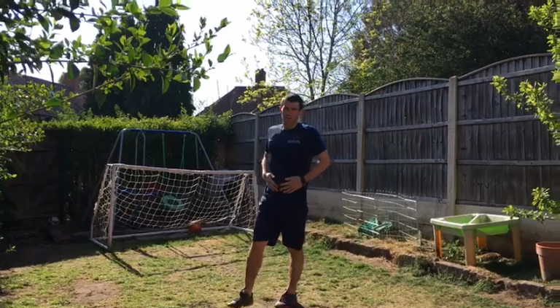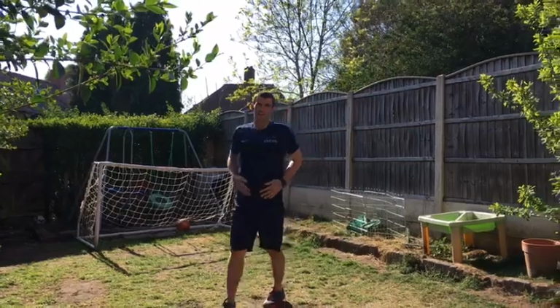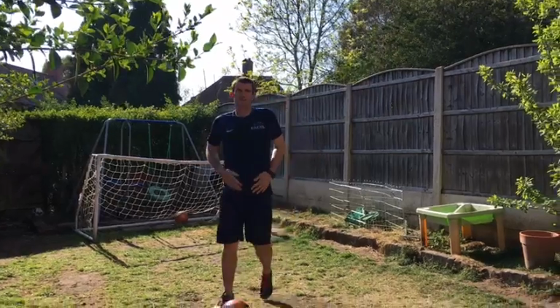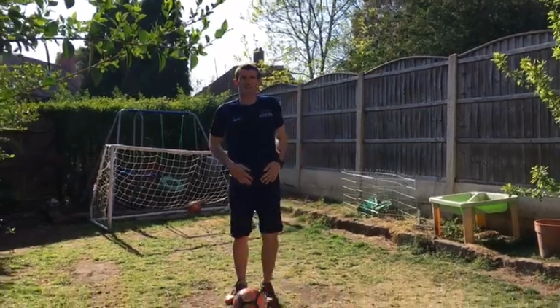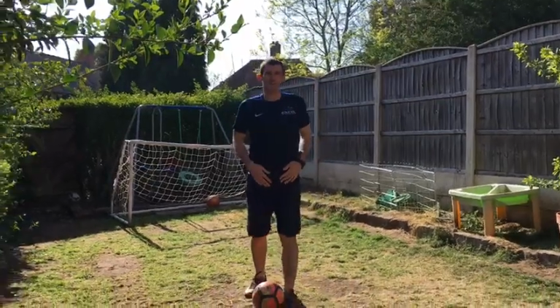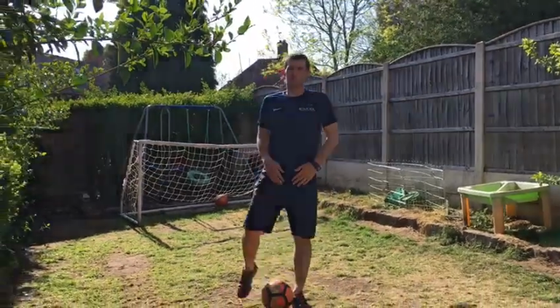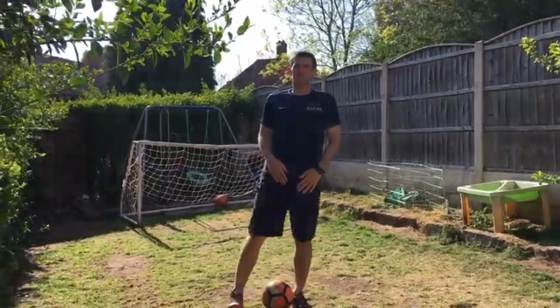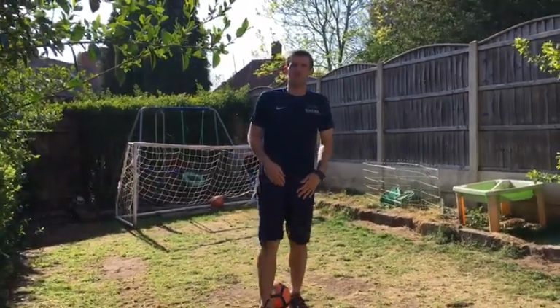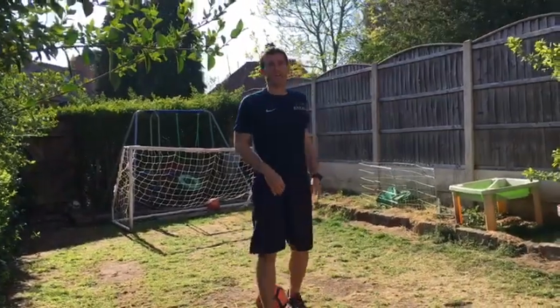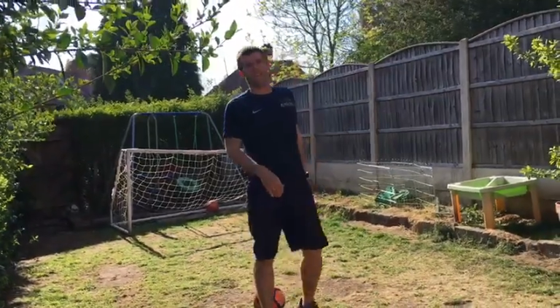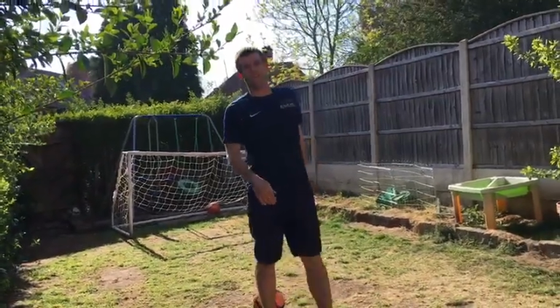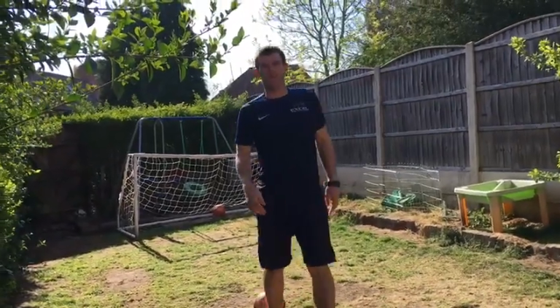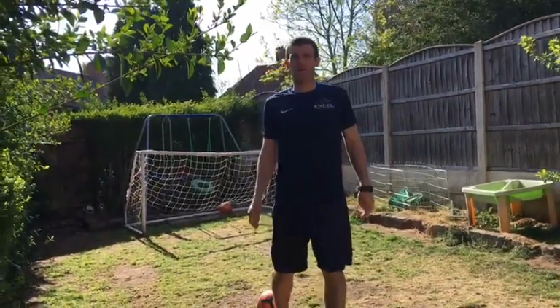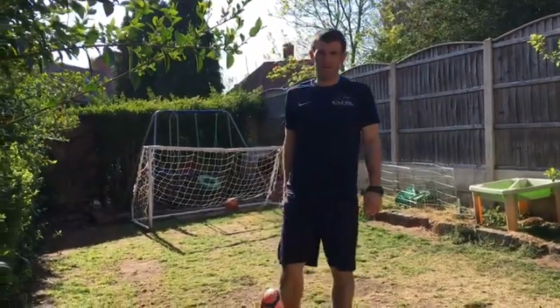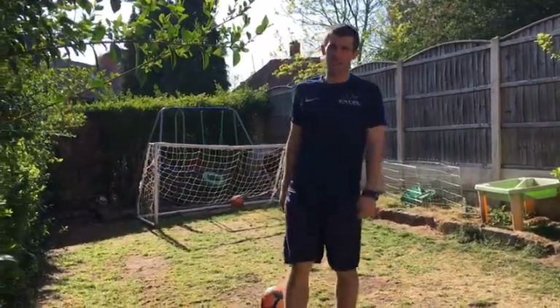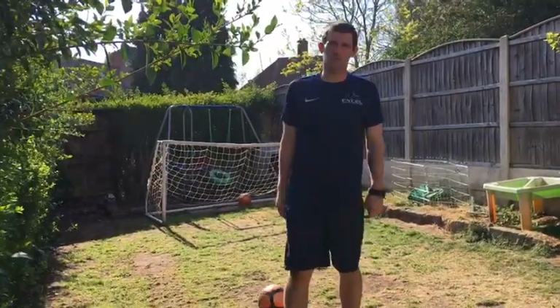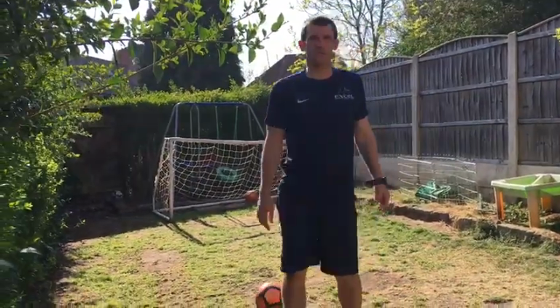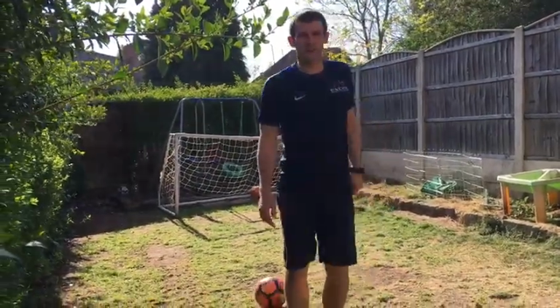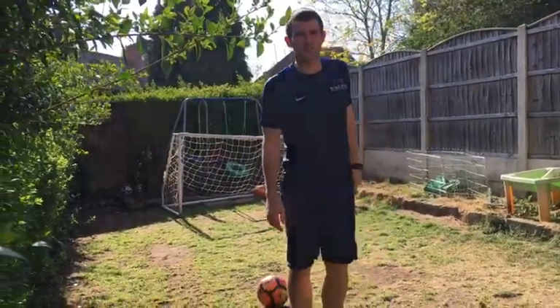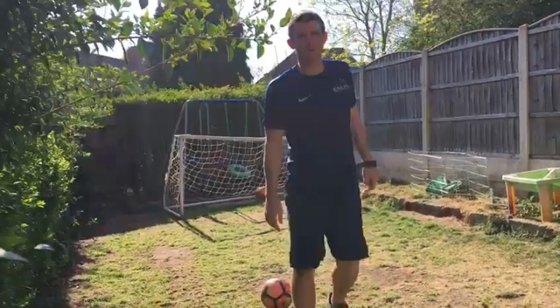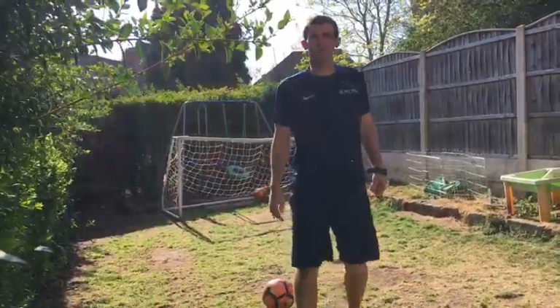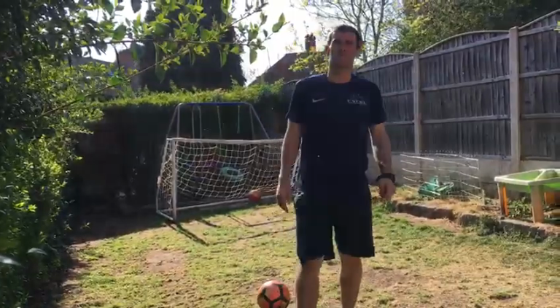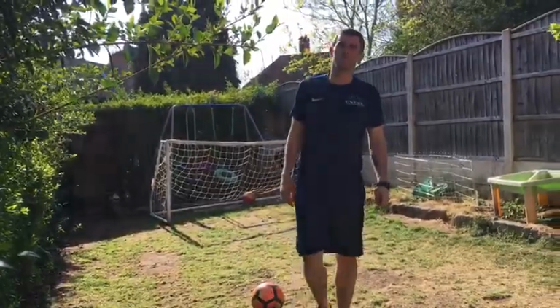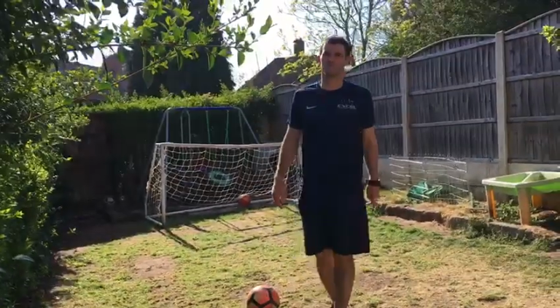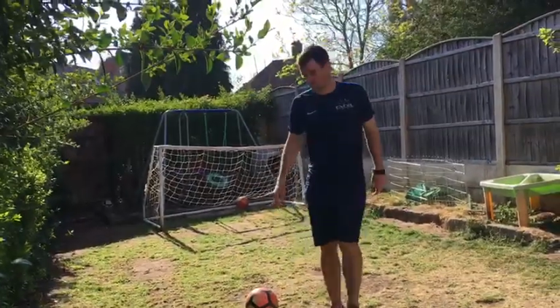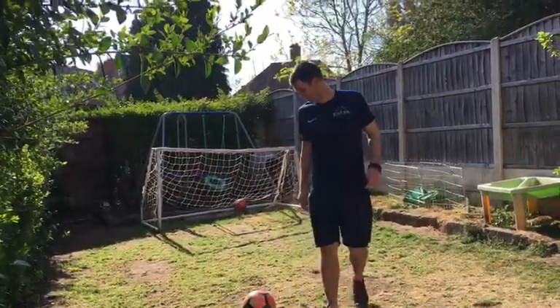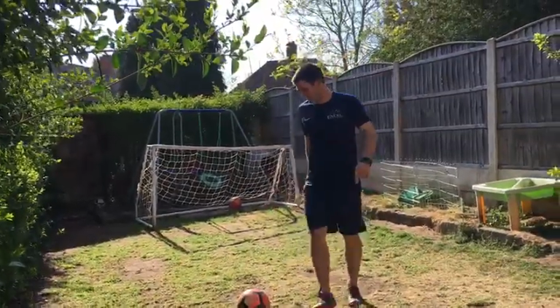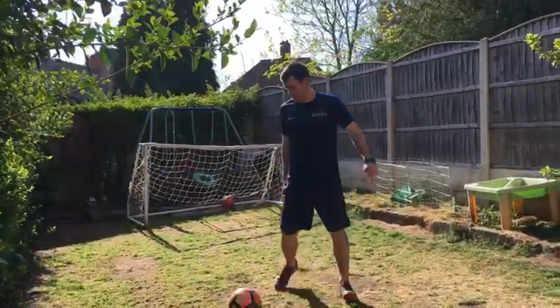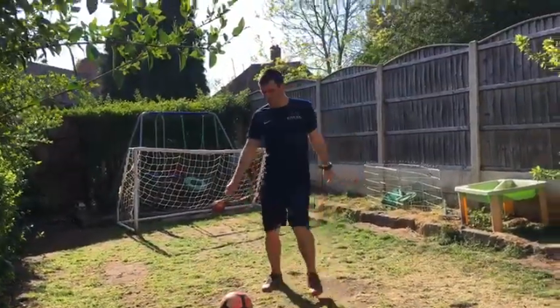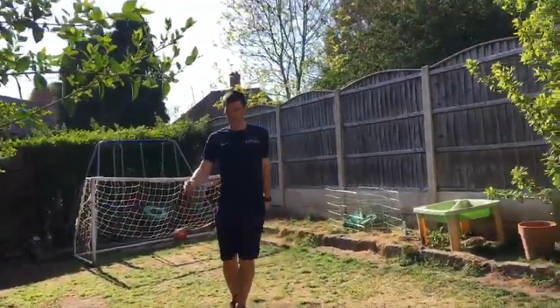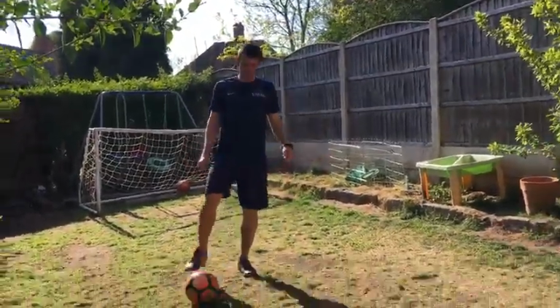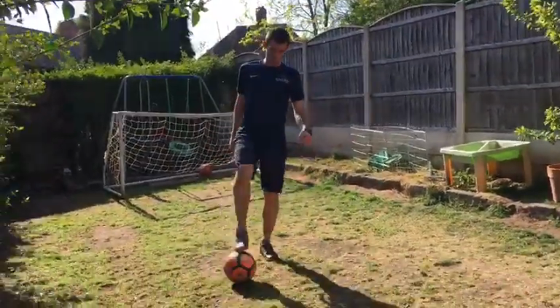Hi, it's Mark from Excel Sports Coaching, and today we're going to be learning how to do a step over. Nice and simple, all you need is a football.